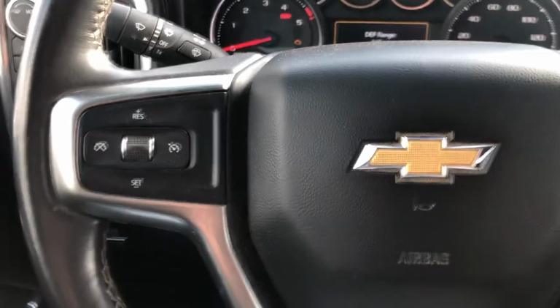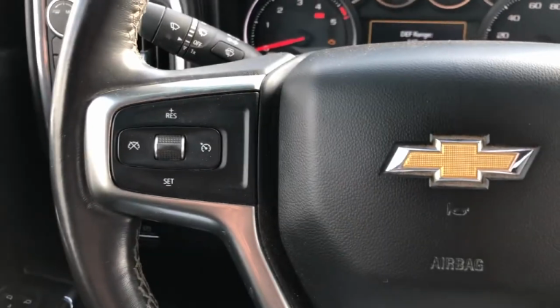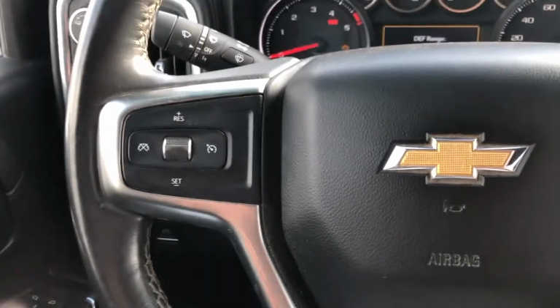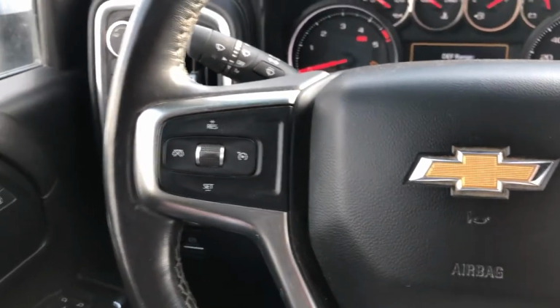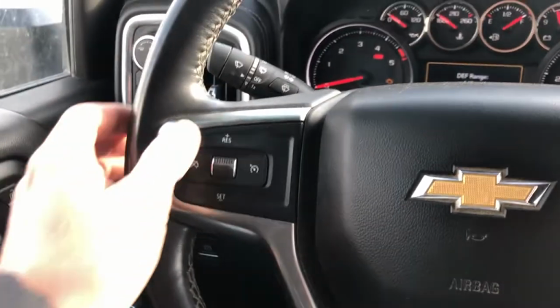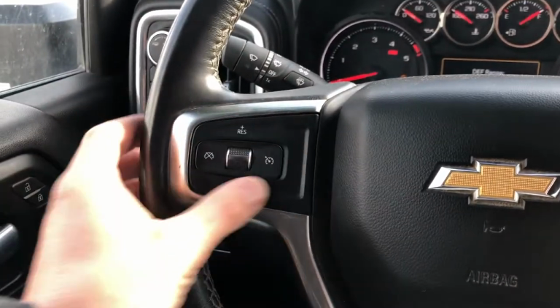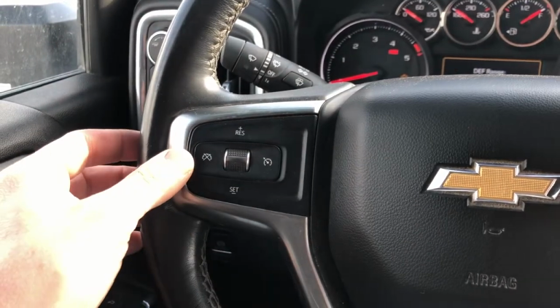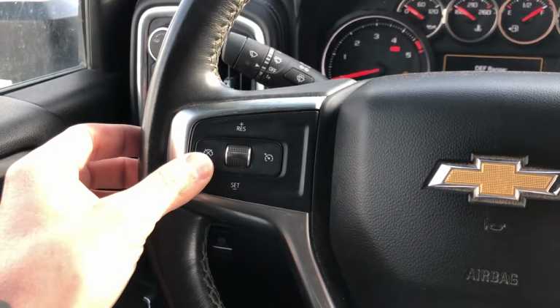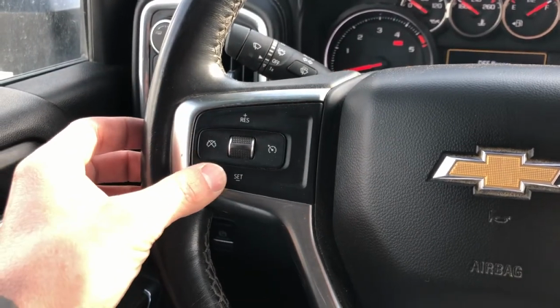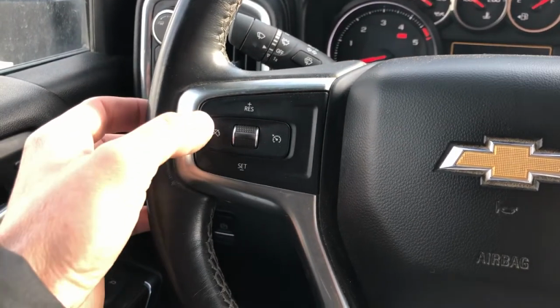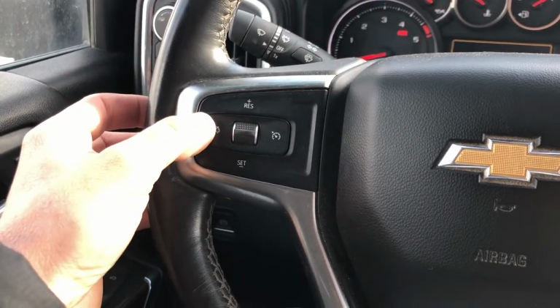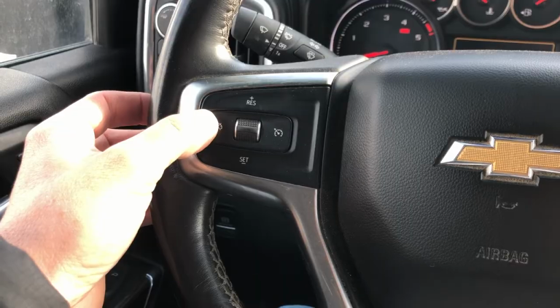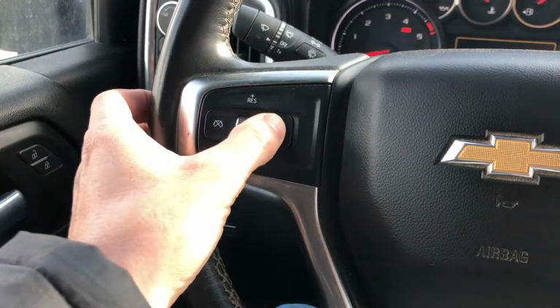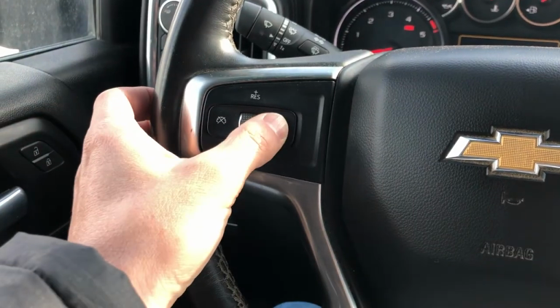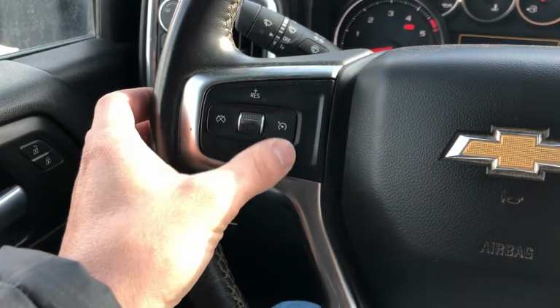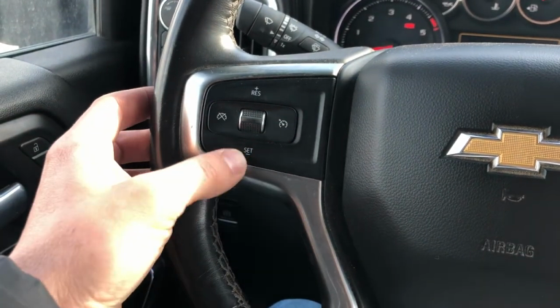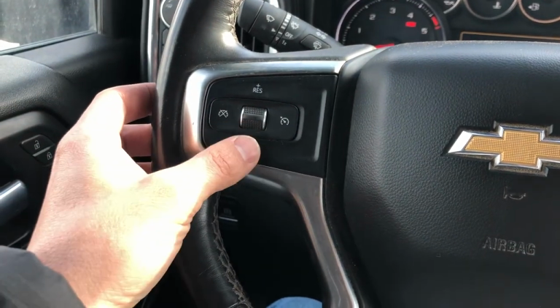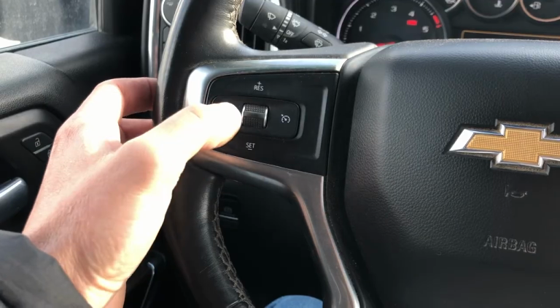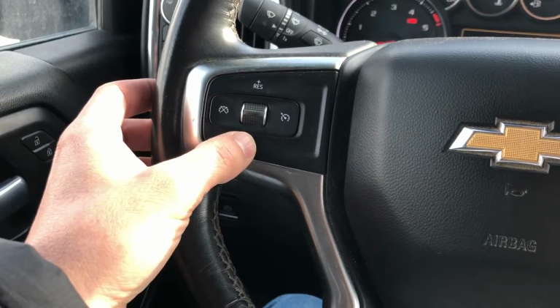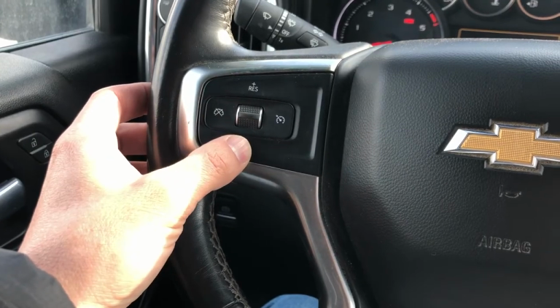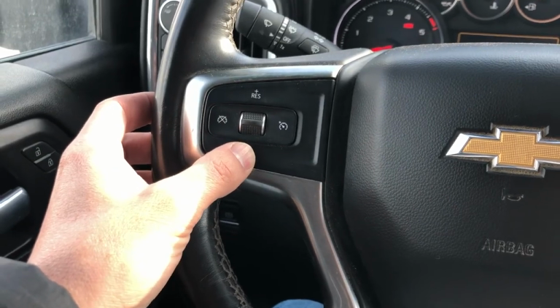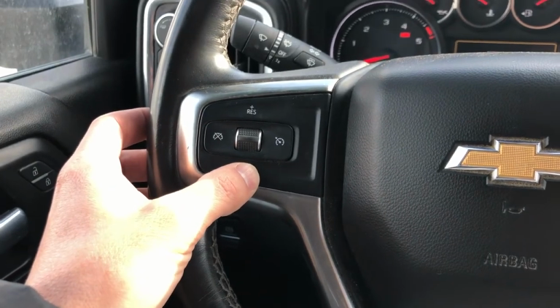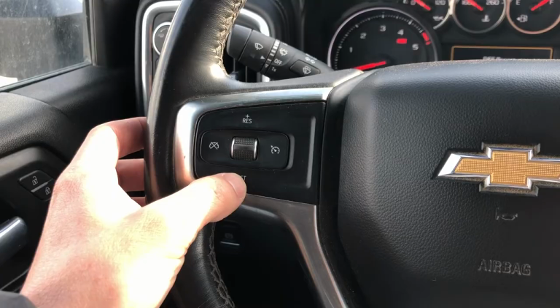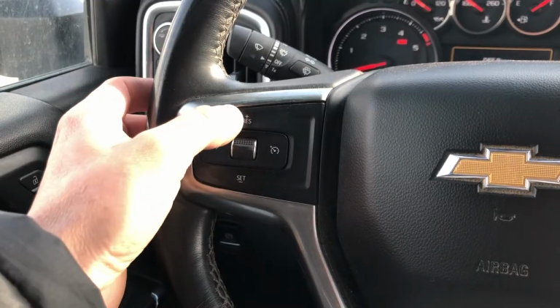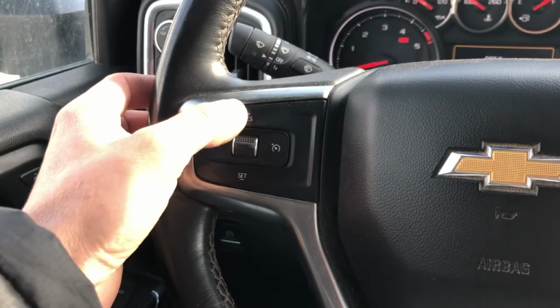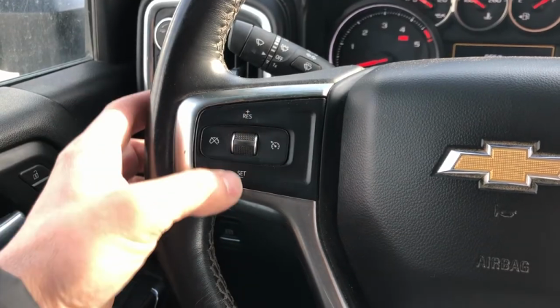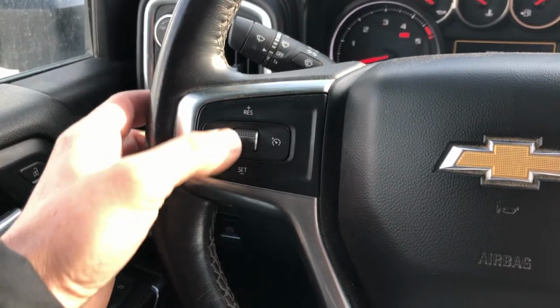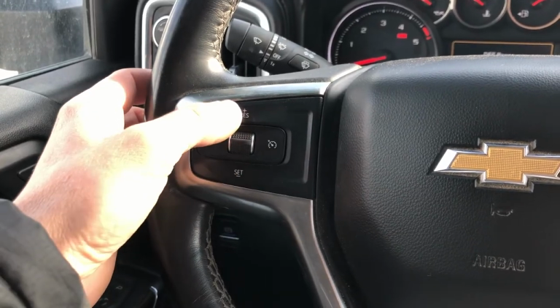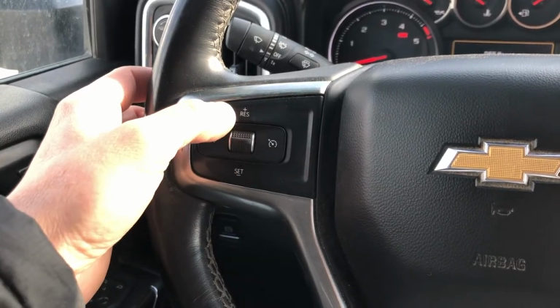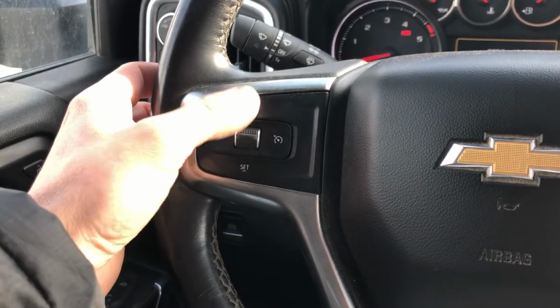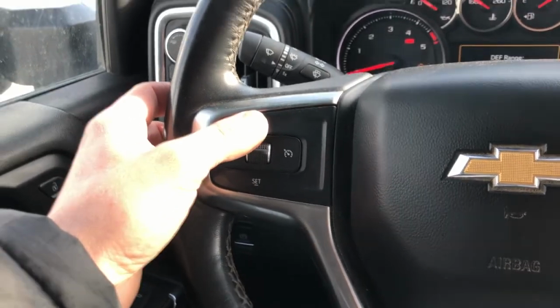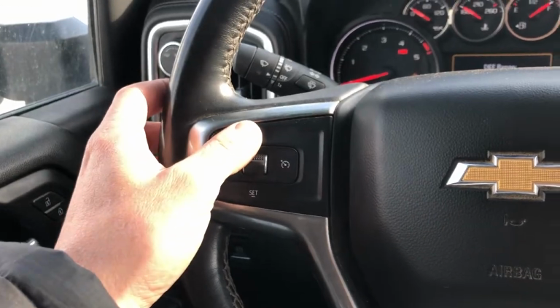Moving over to the steering wheel, we got the cruise control buttons right here. This is to turn off cruise control, this is to turn it on, this one to set, this to go to a lower speed, and then resume or go to a higher speed.